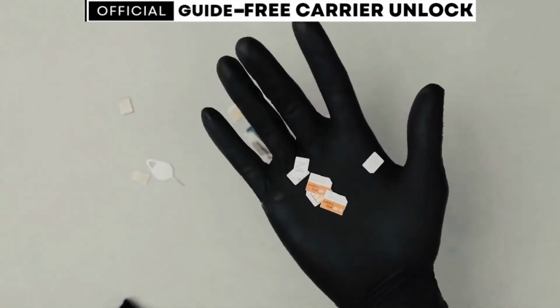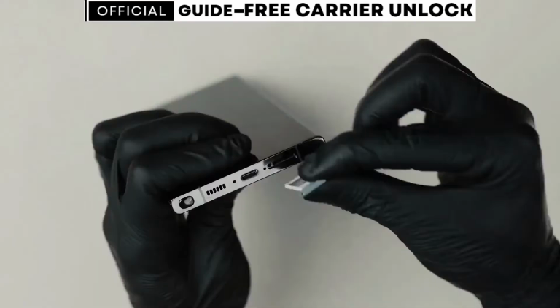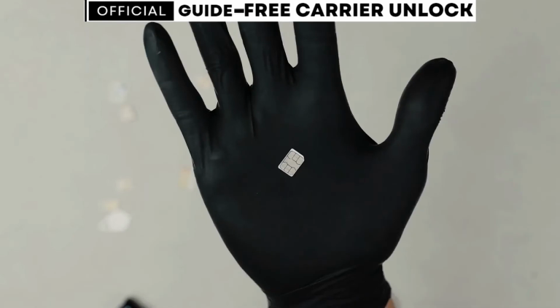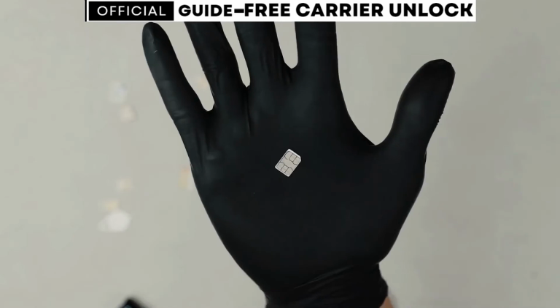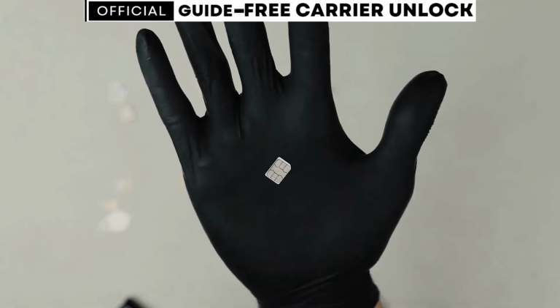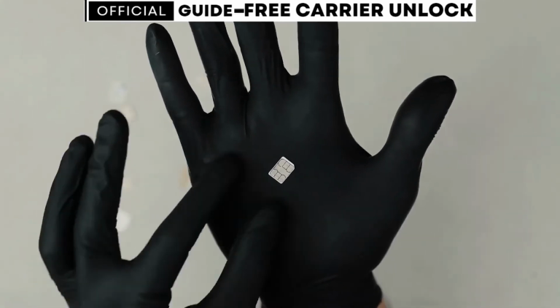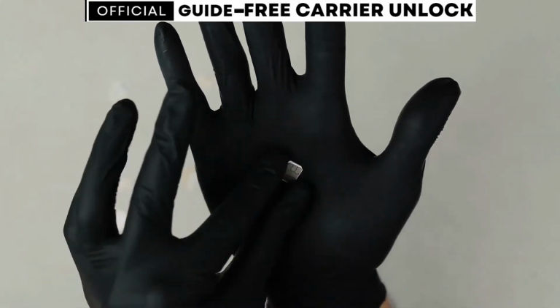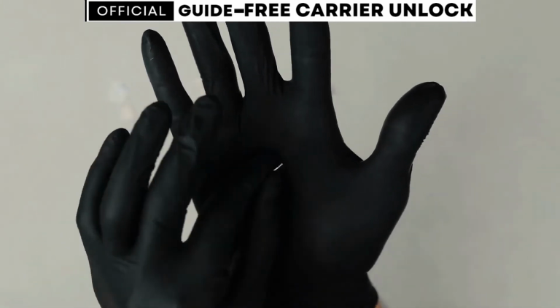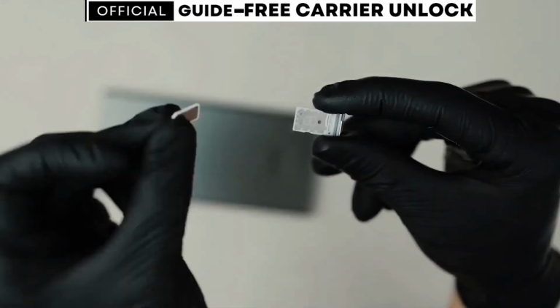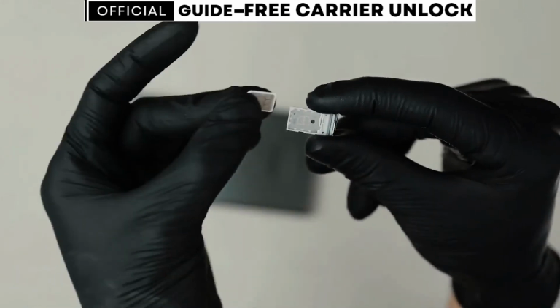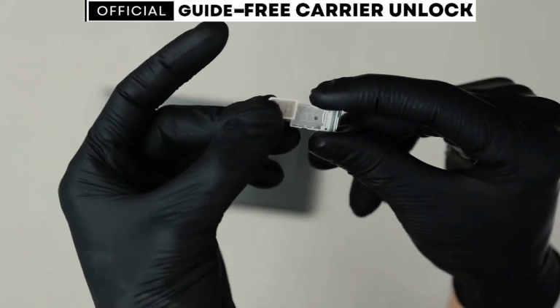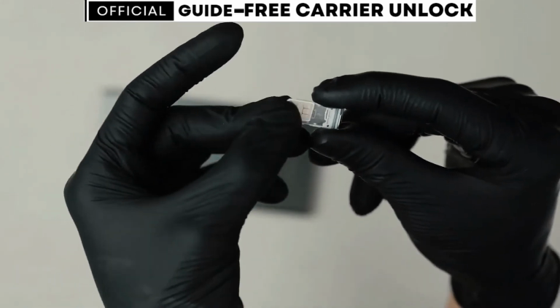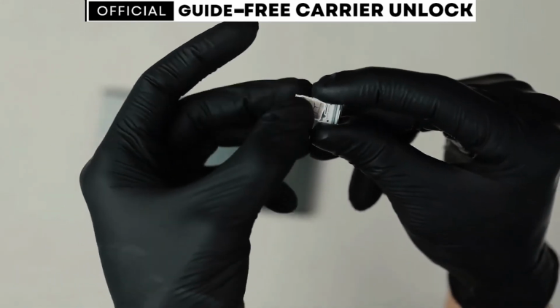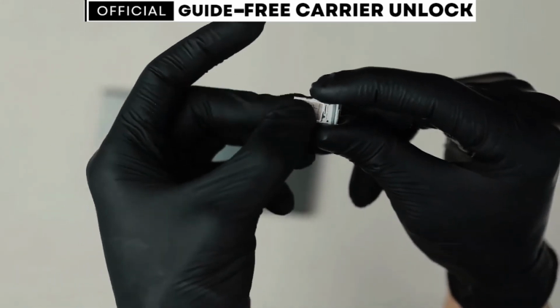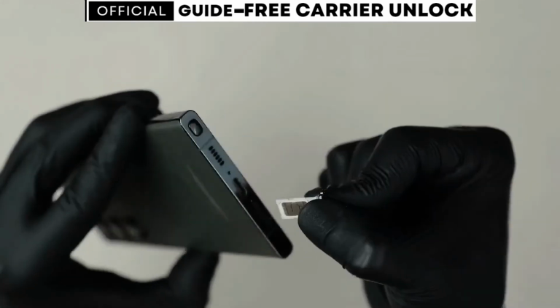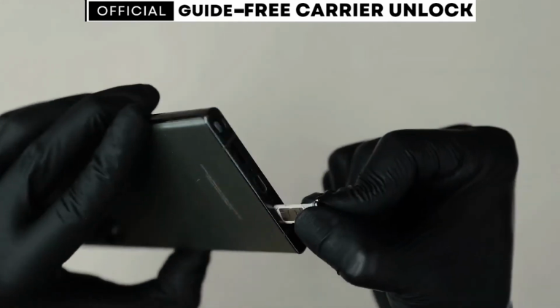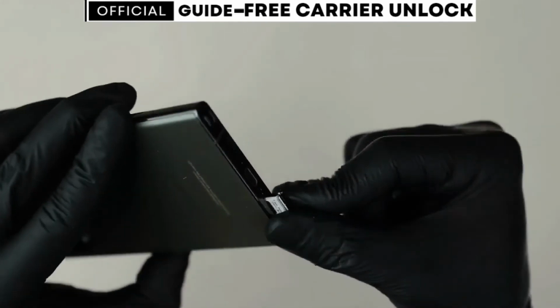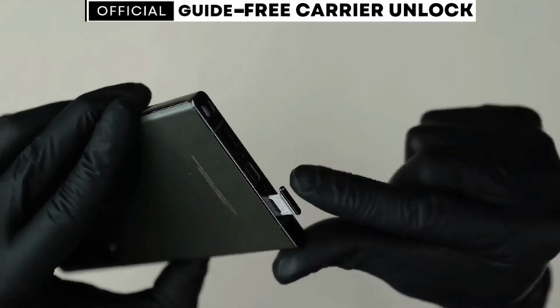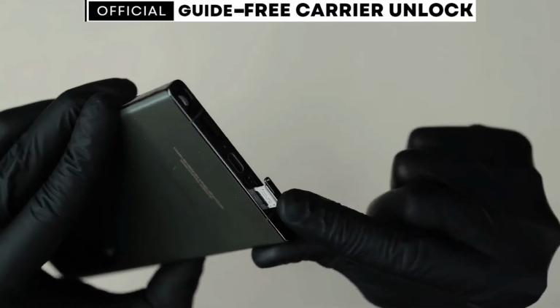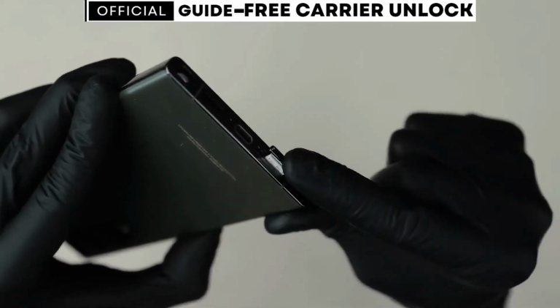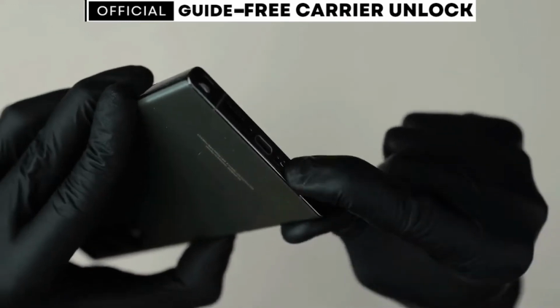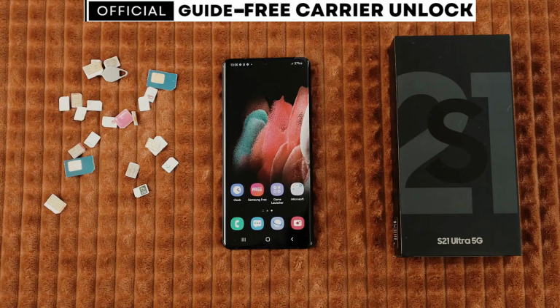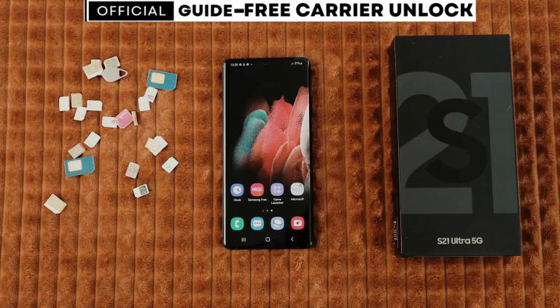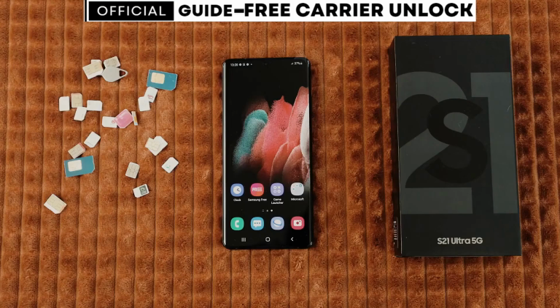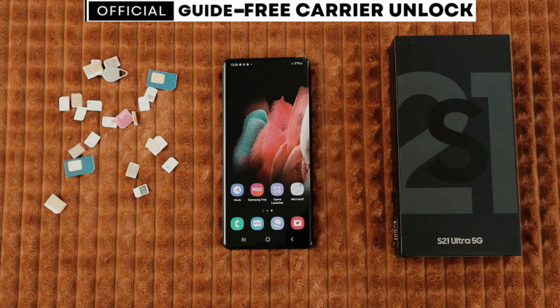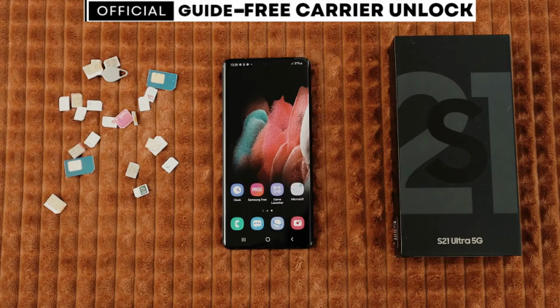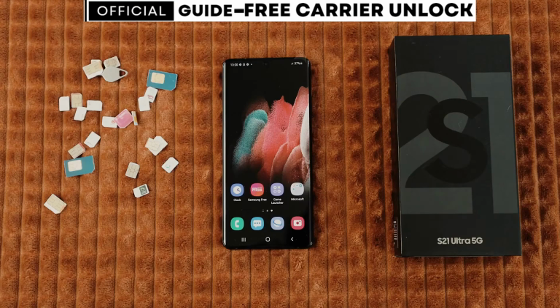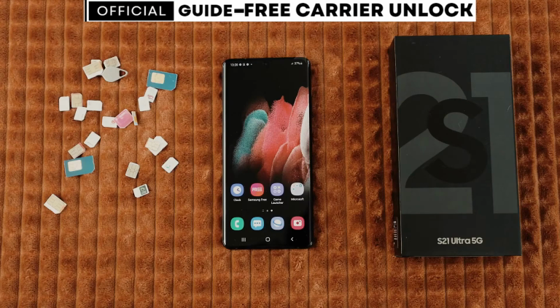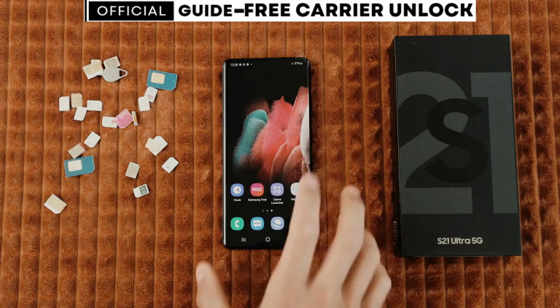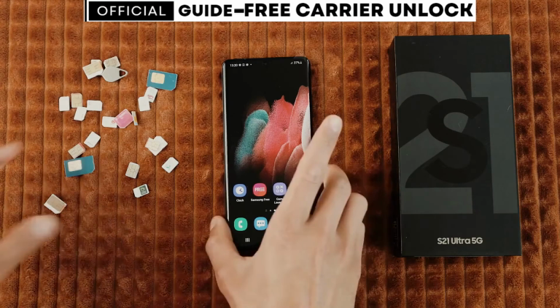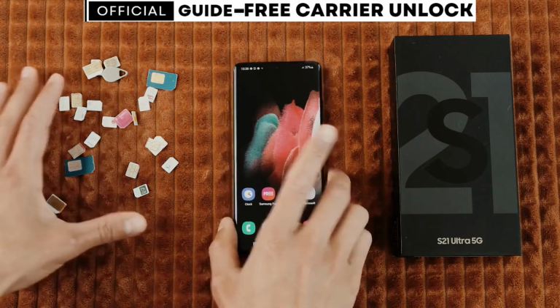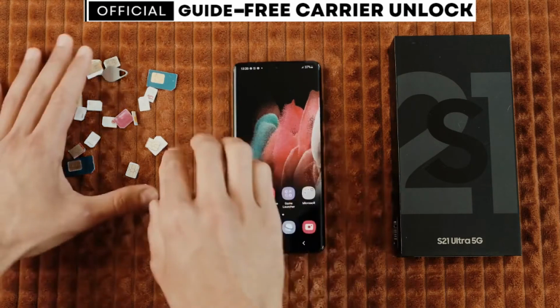We might be affecting their business since I'm showing you a free method to unlock your phone from carriers. Follow my exact steps from this video, and after that, you will have a phone that will work with any SIM card from any carrier in the world. With that said, let's start.